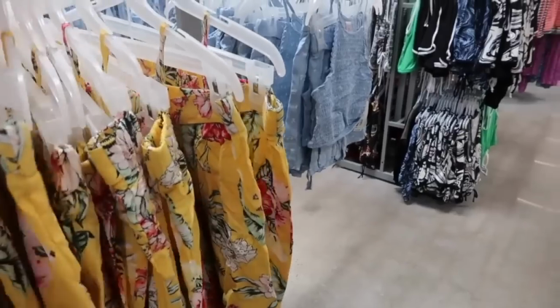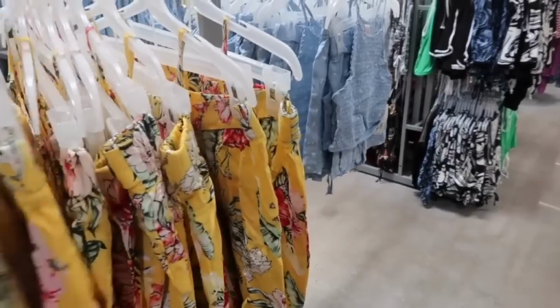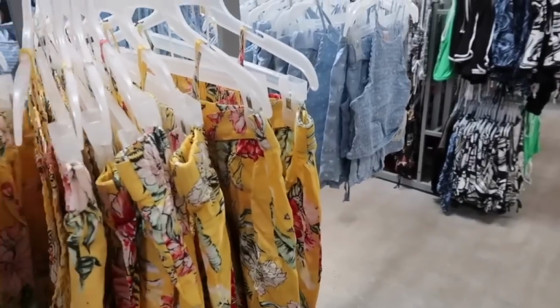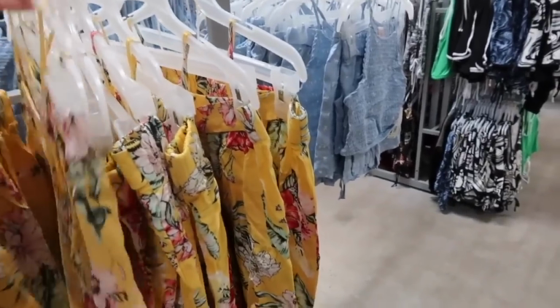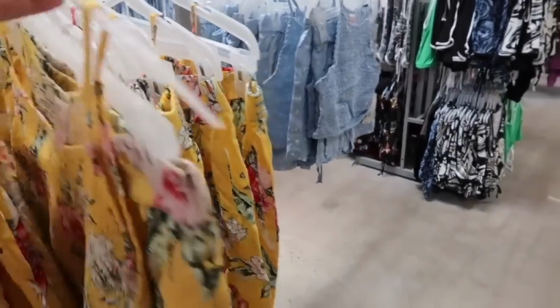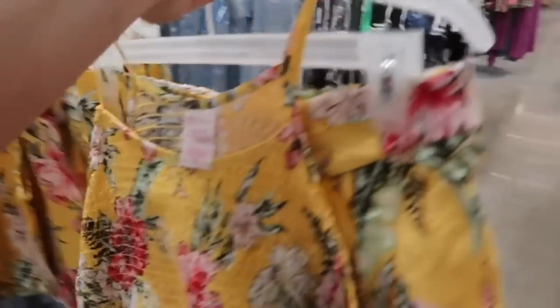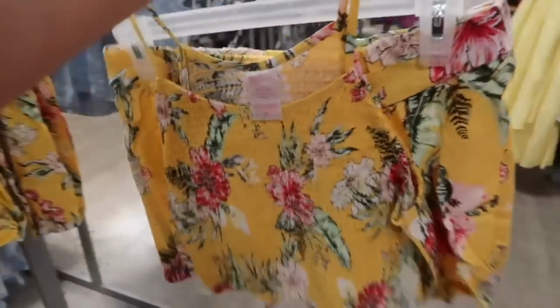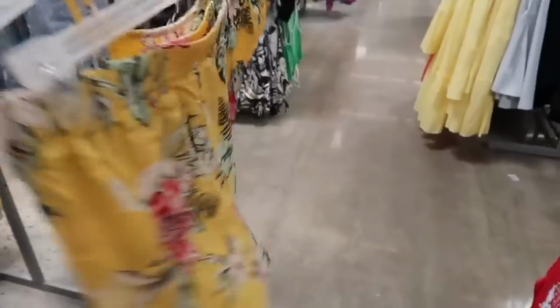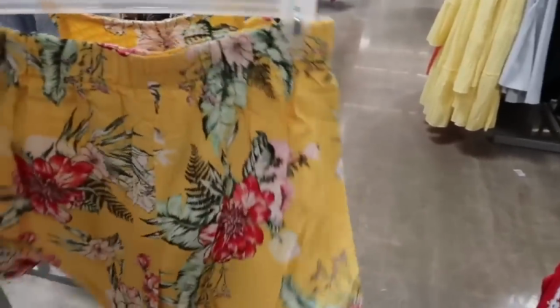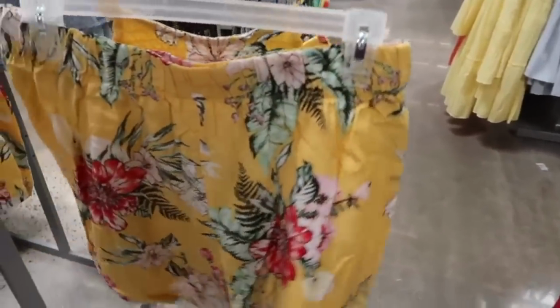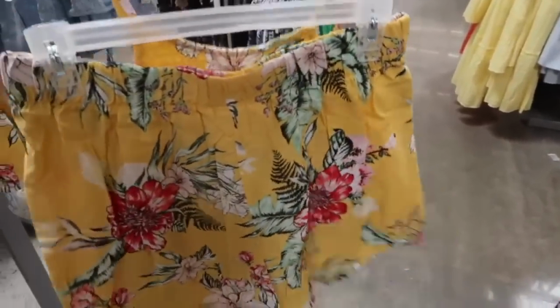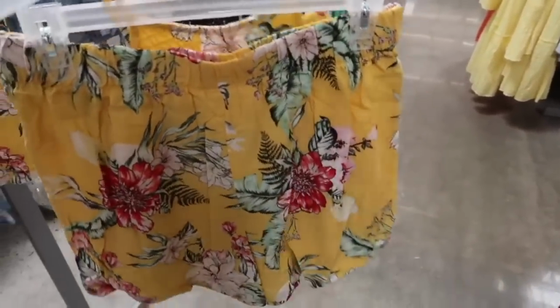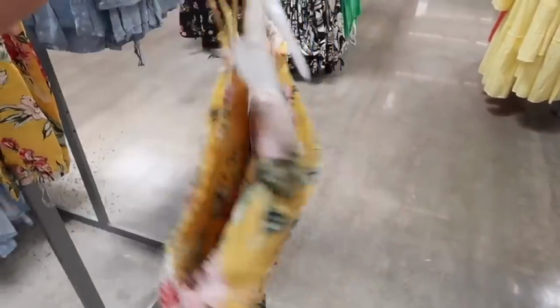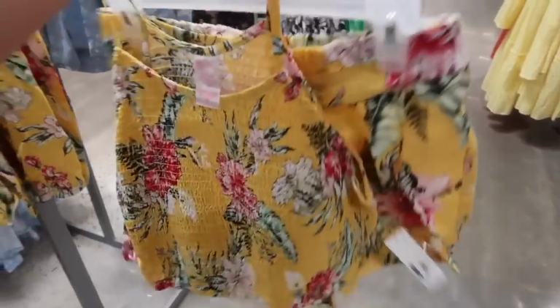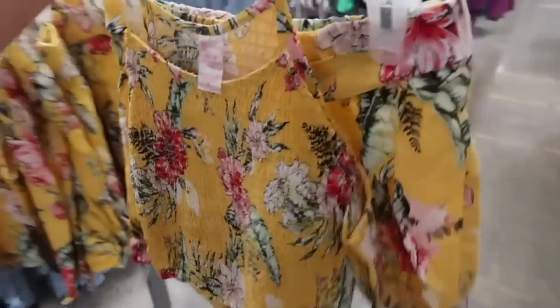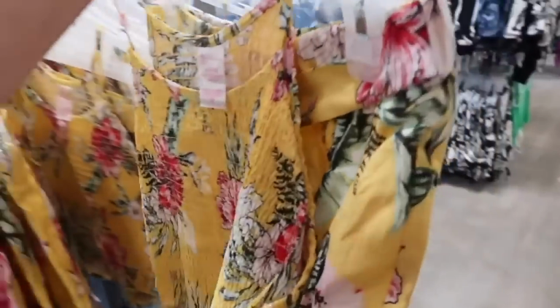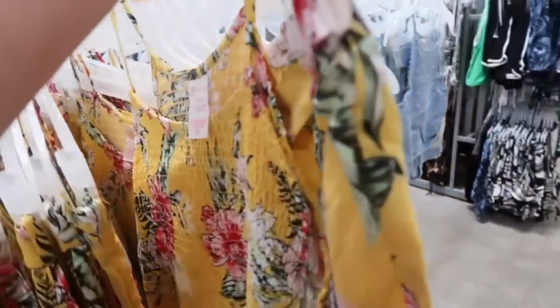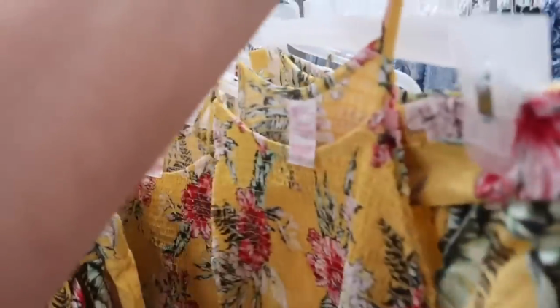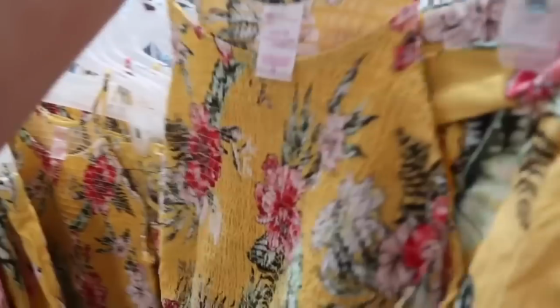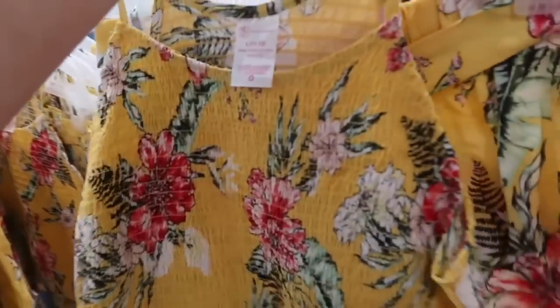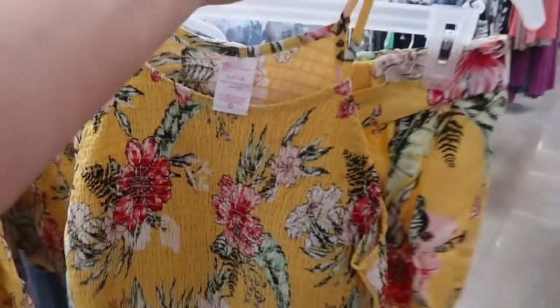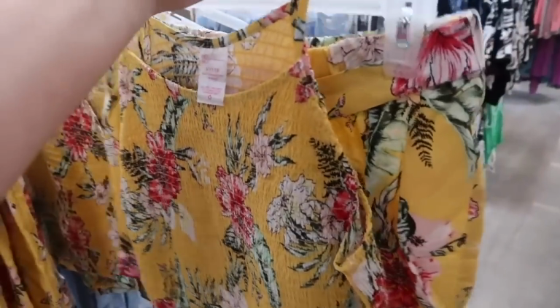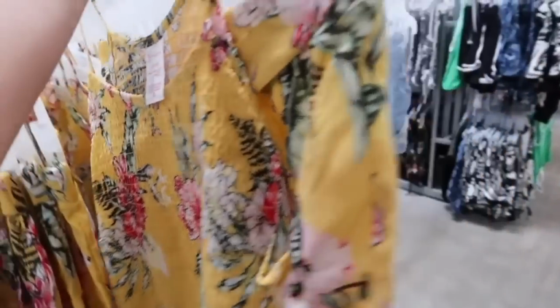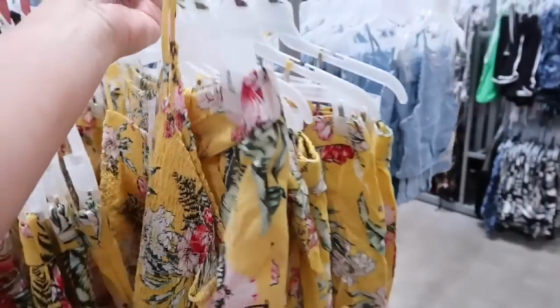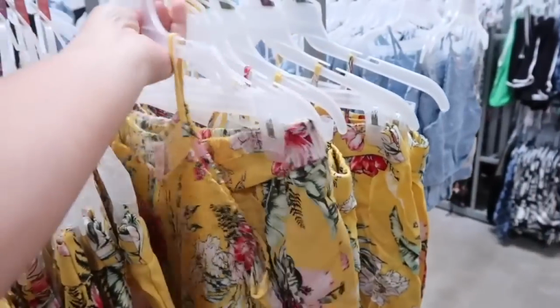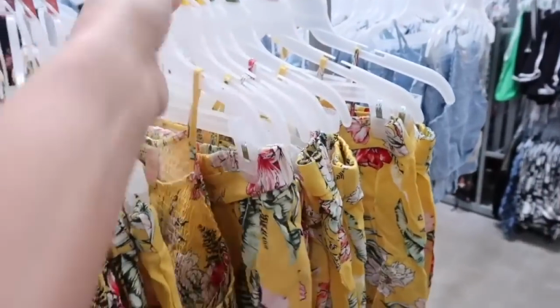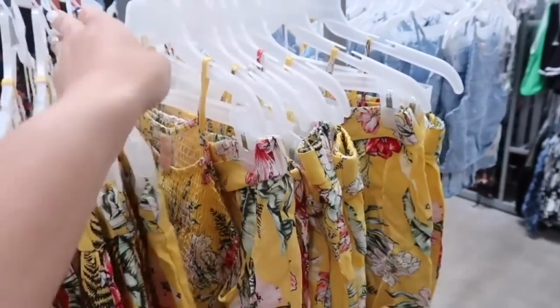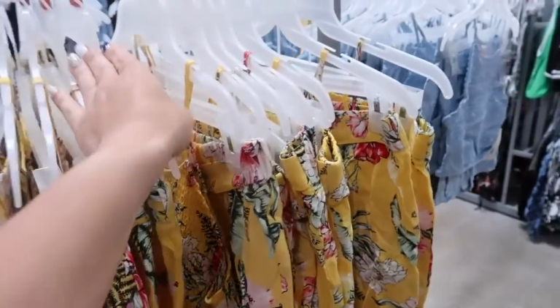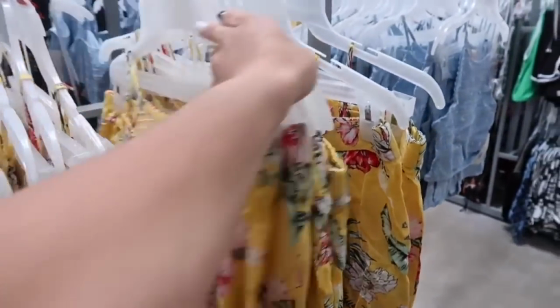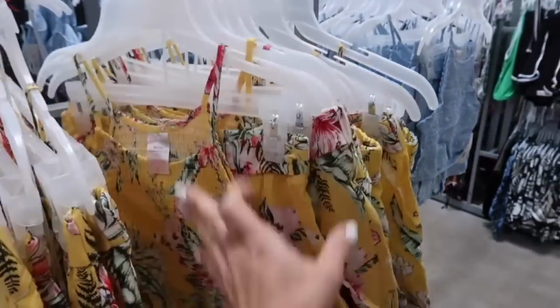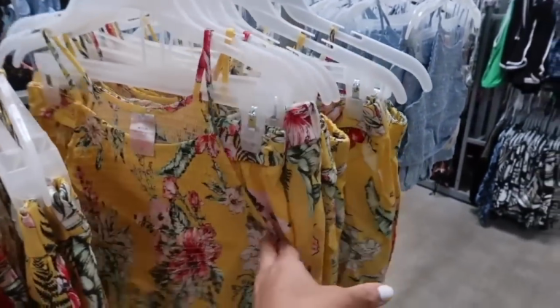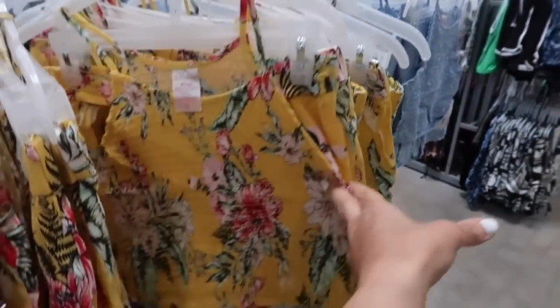Let's see the sizing — I think you could size up if you don't want the top to be cropped, but if you don't mind the top being a little shorter then you could probably get your normal size.